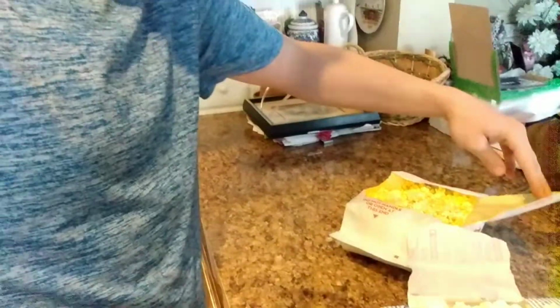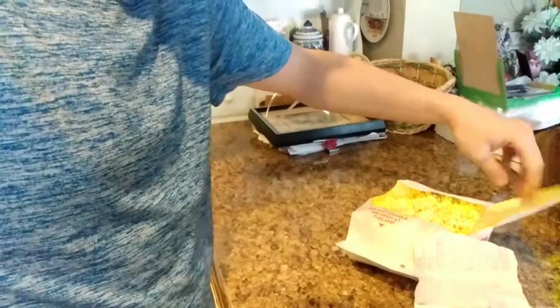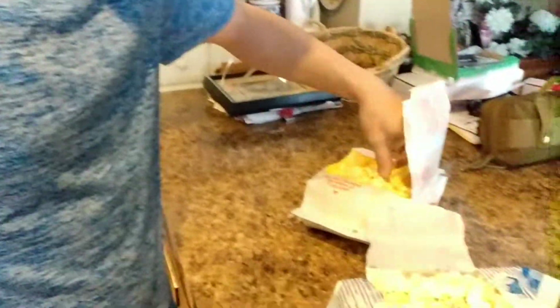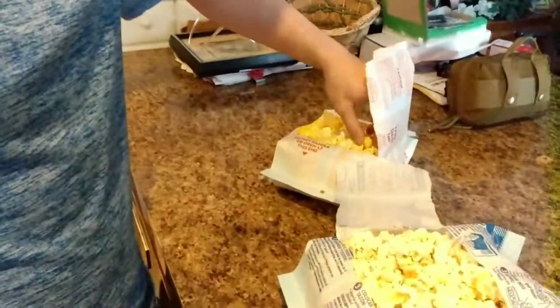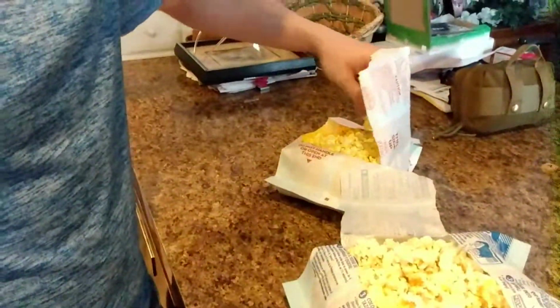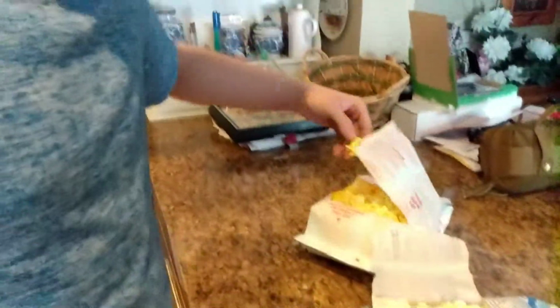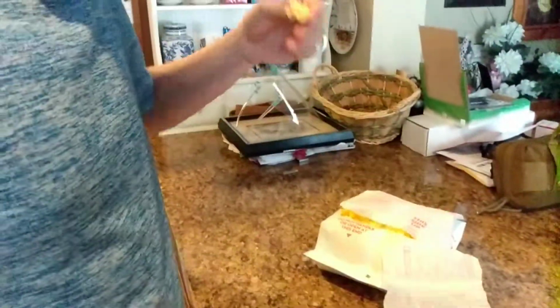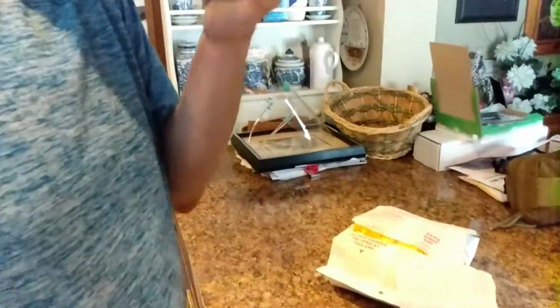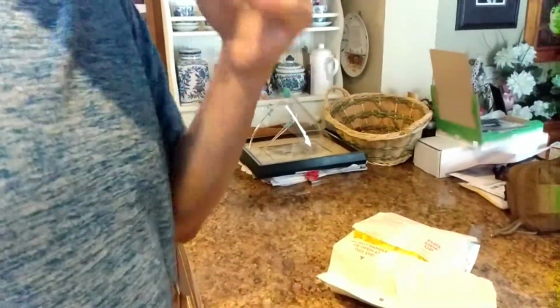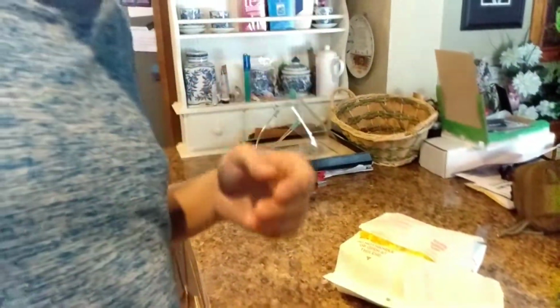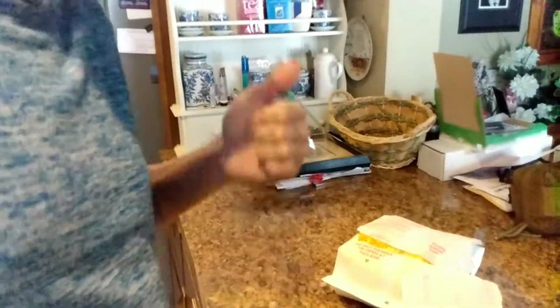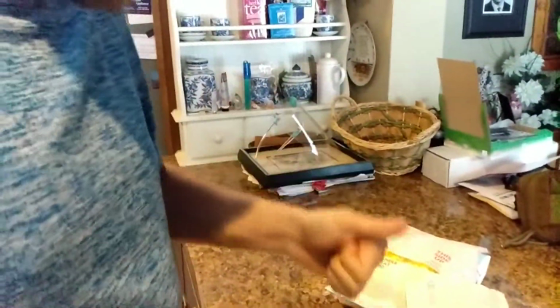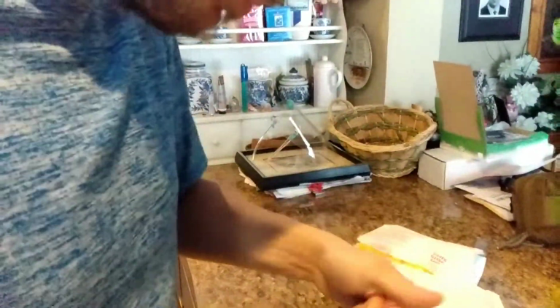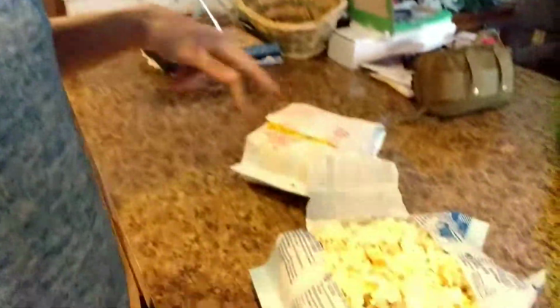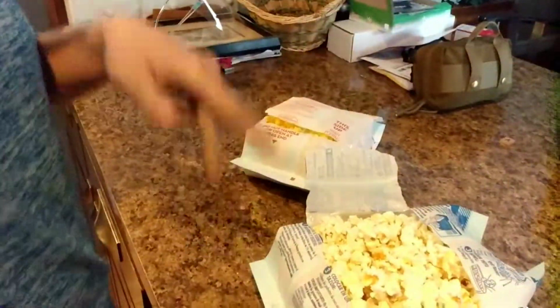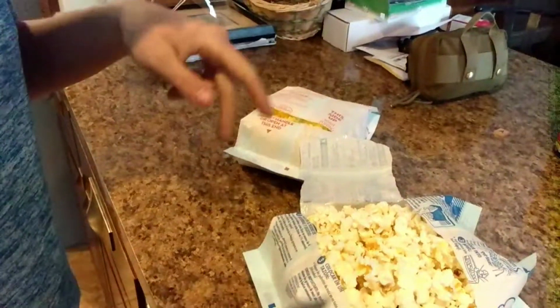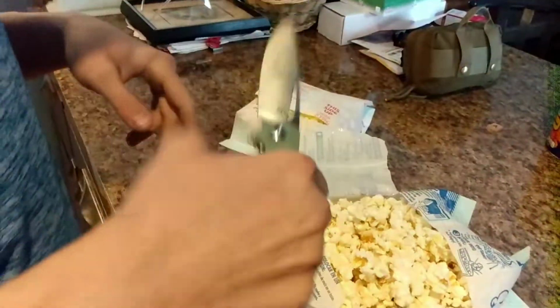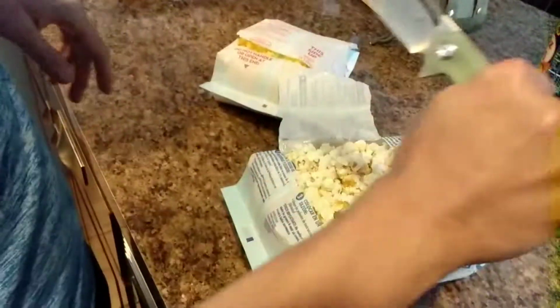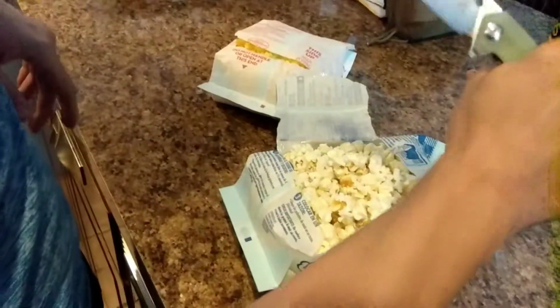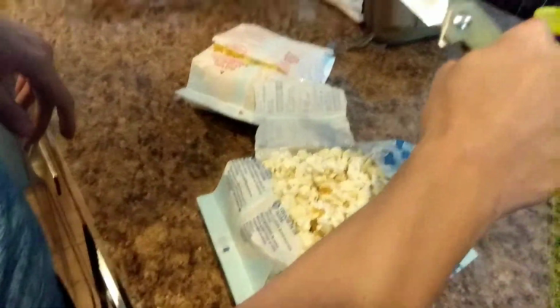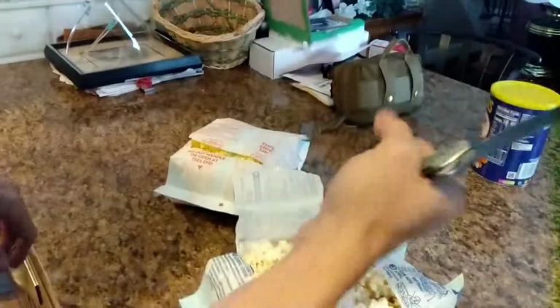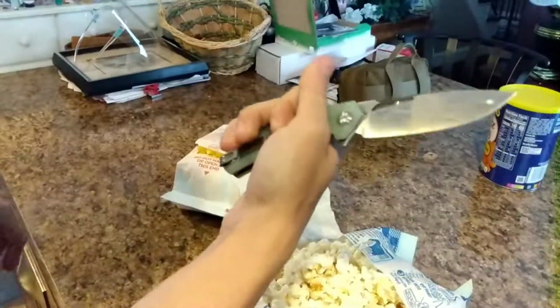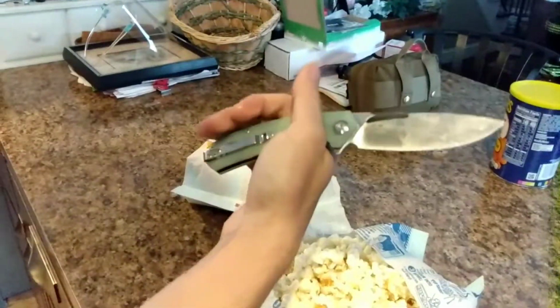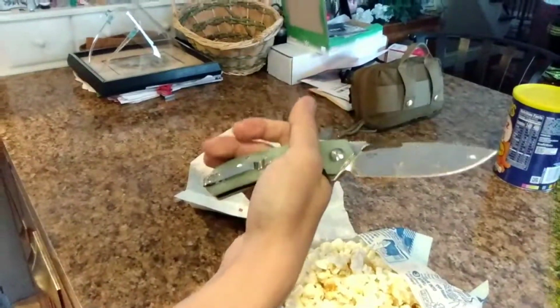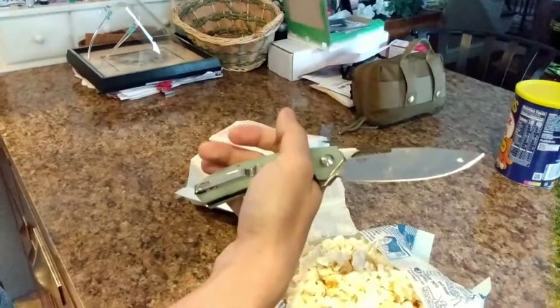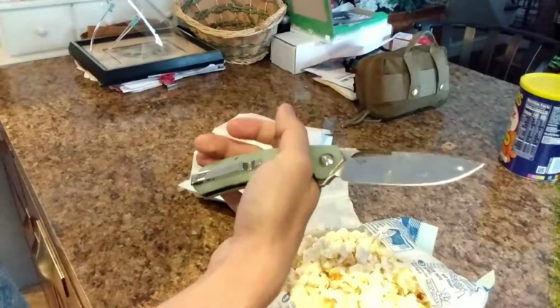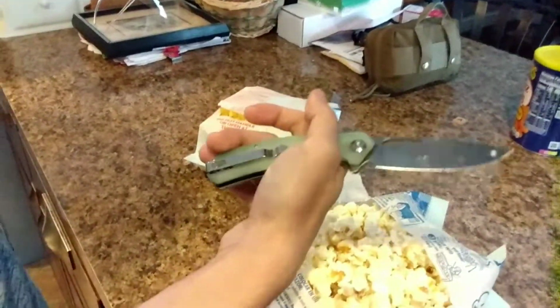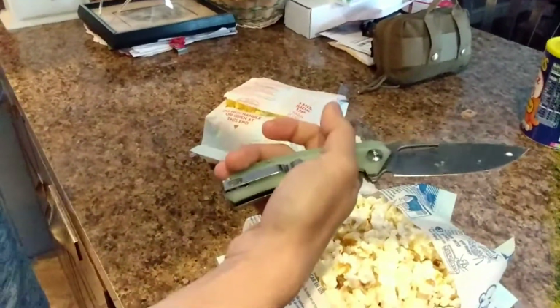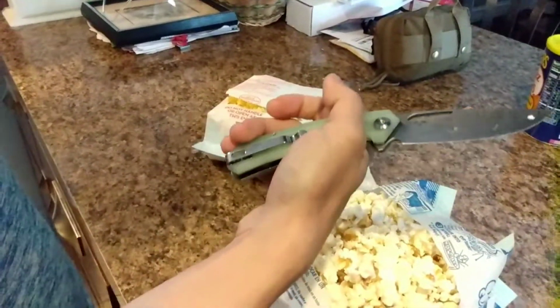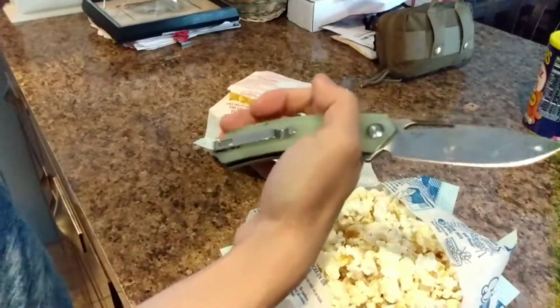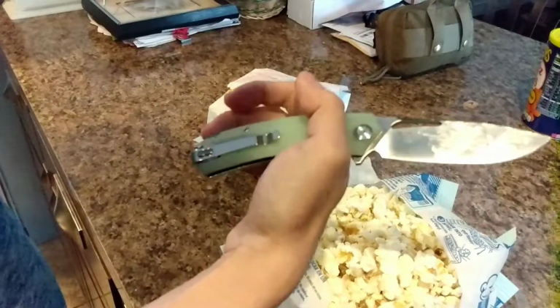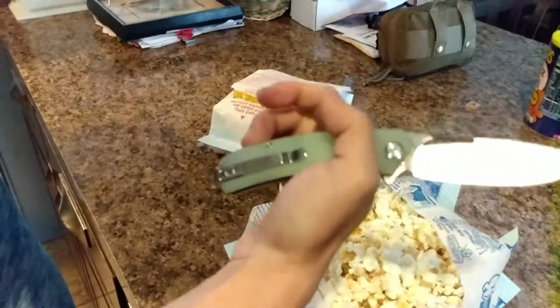And this is extreme cheesy butter. Popcorn's great. Knife is all buttery — you've got to clean it after. Water and wipe, water and wipe.